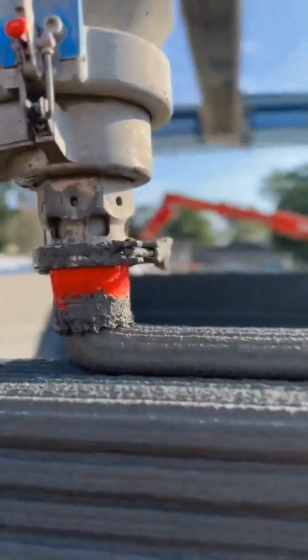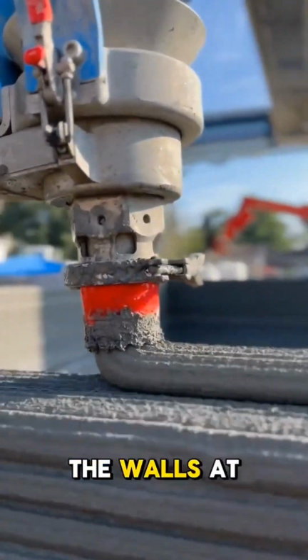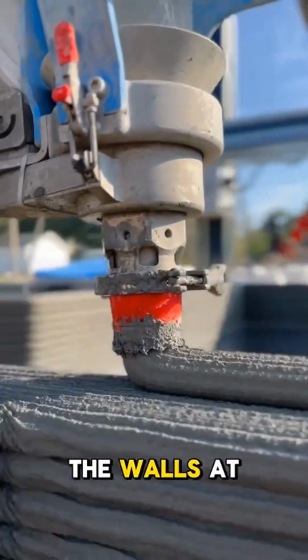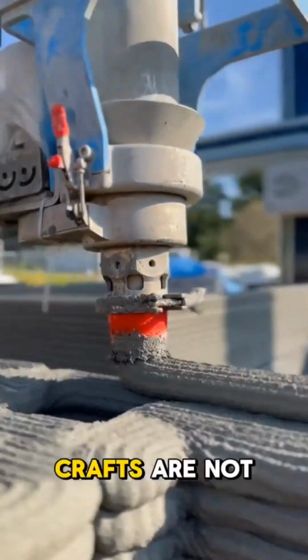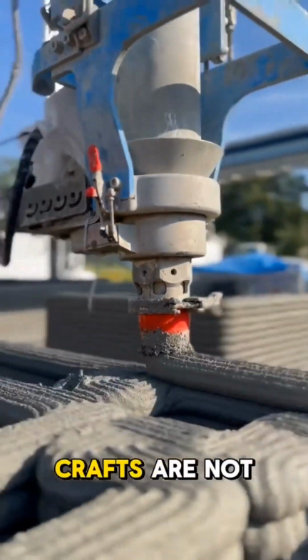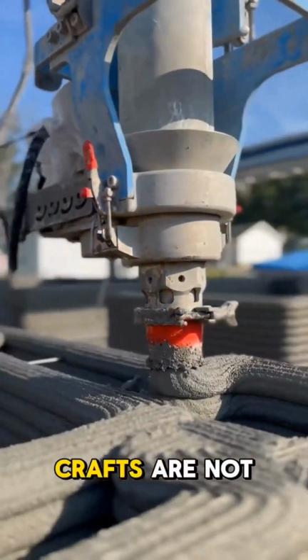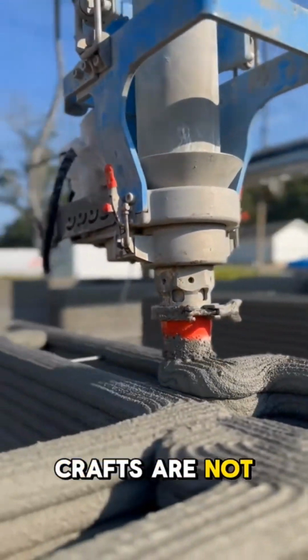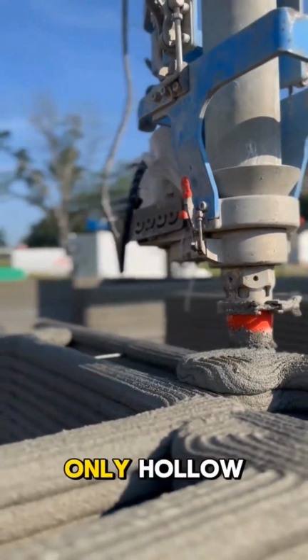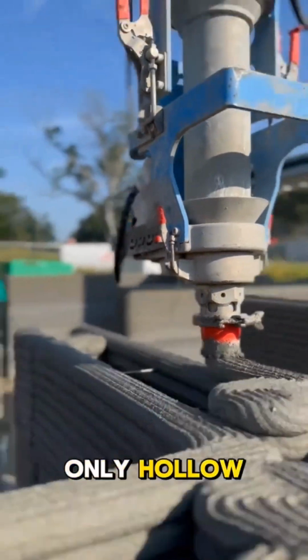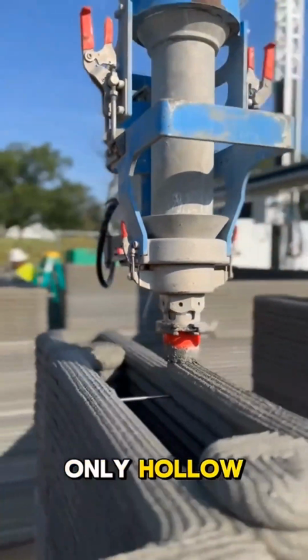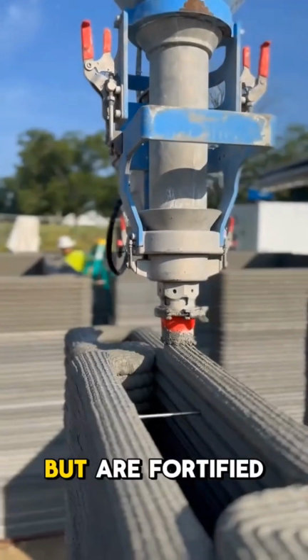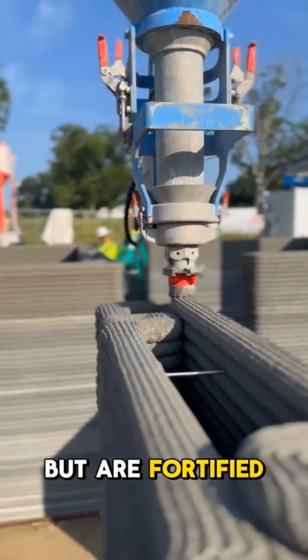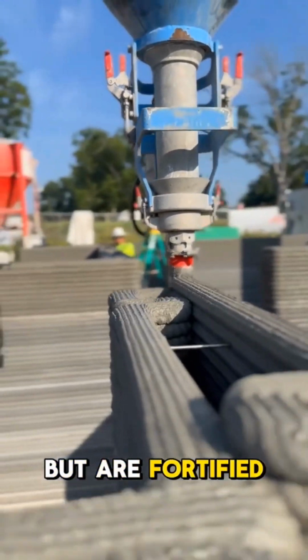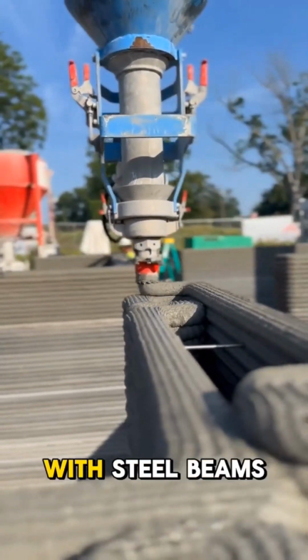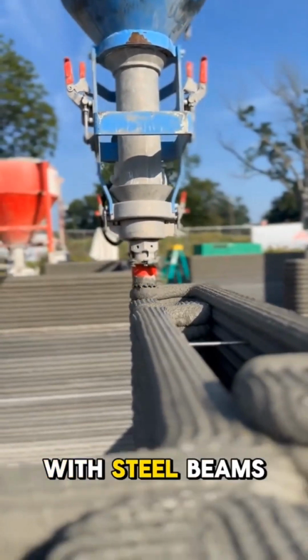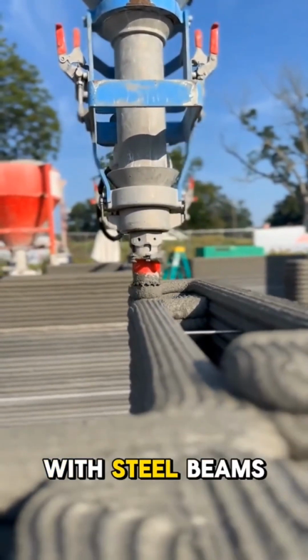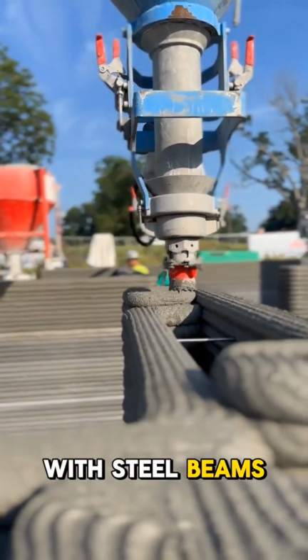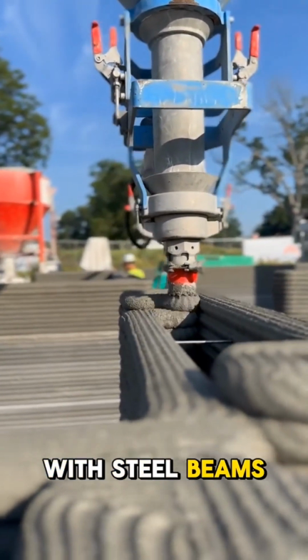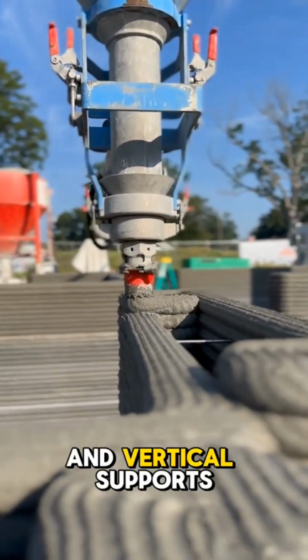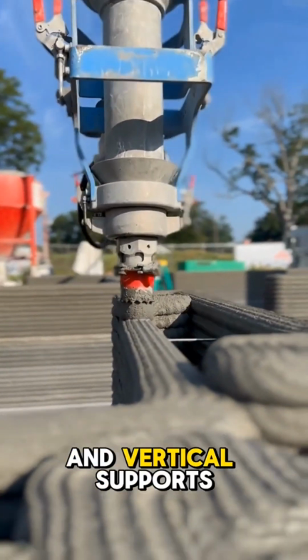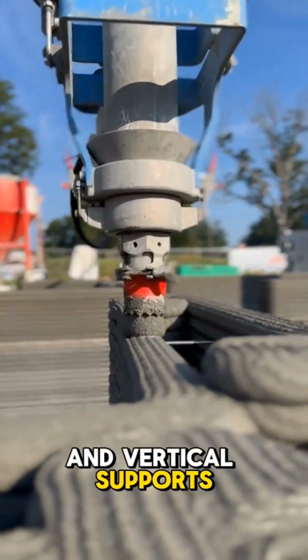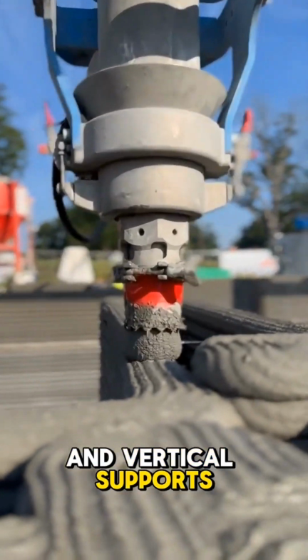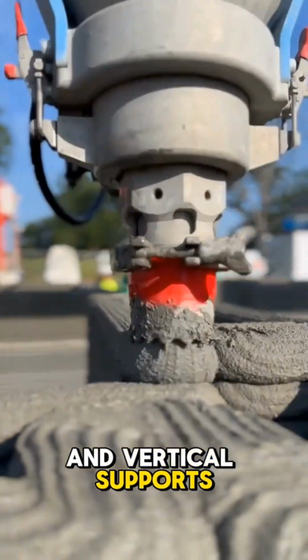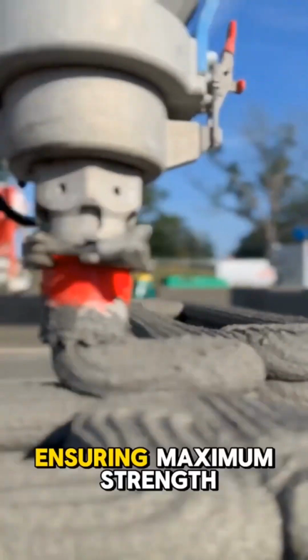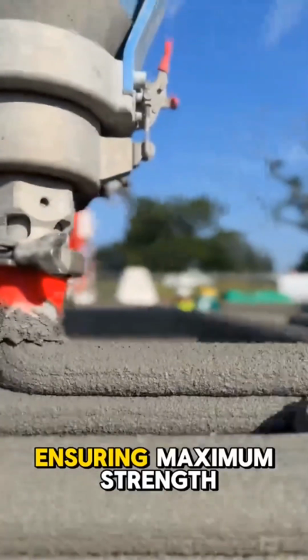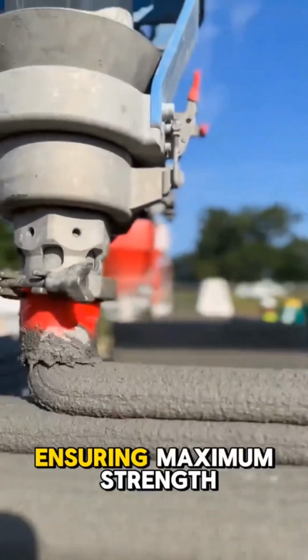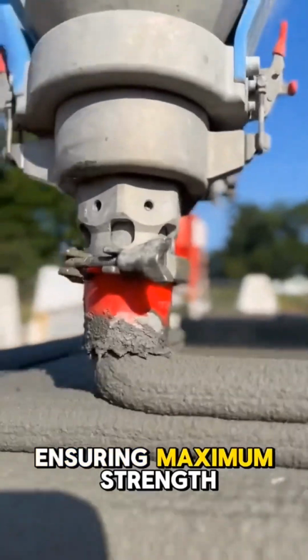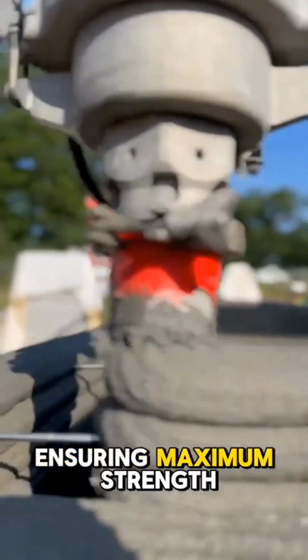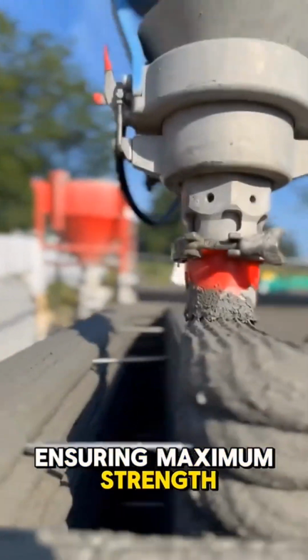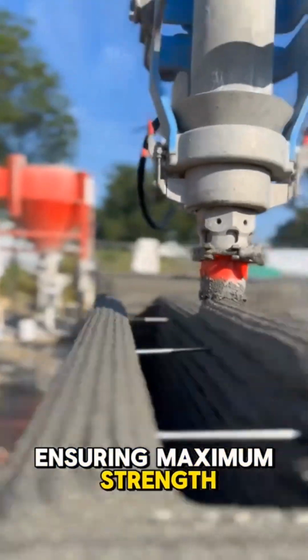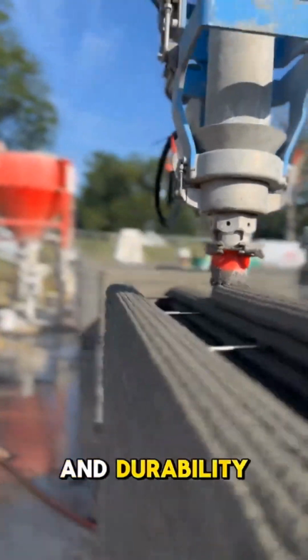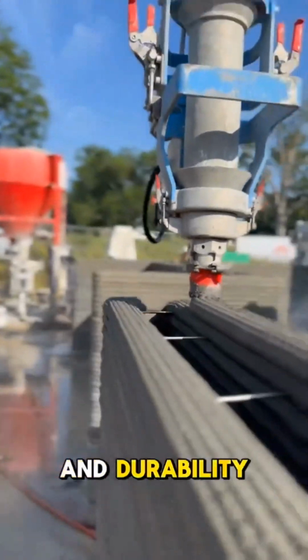The walls it crafts are not only hollow, but are fortified with steel beams and vertical supports, ensuring maximum strength and durability.